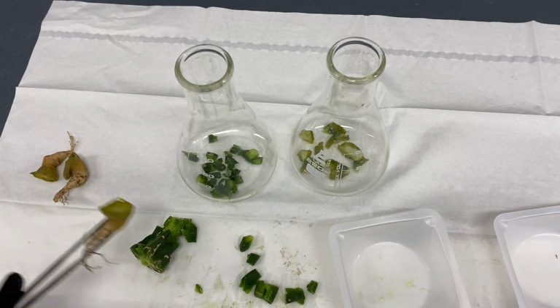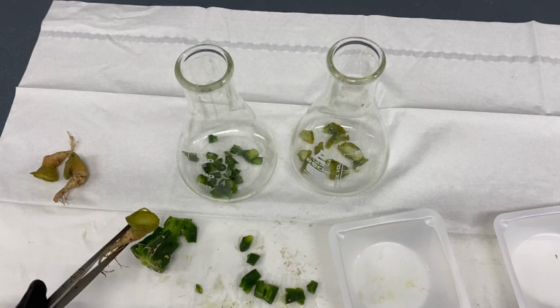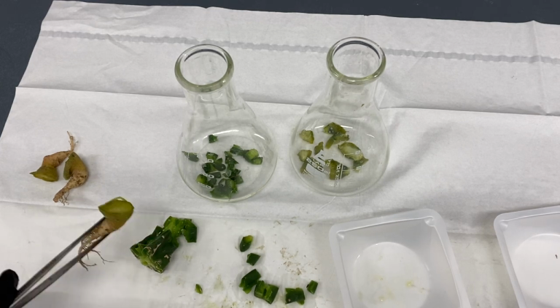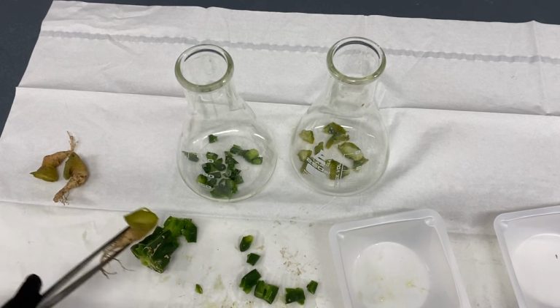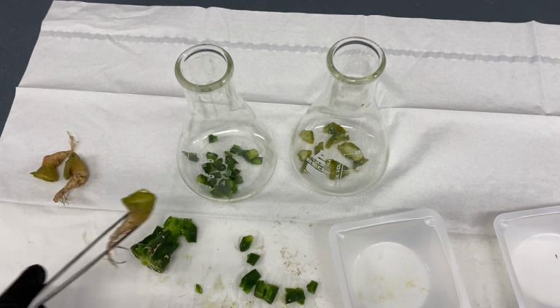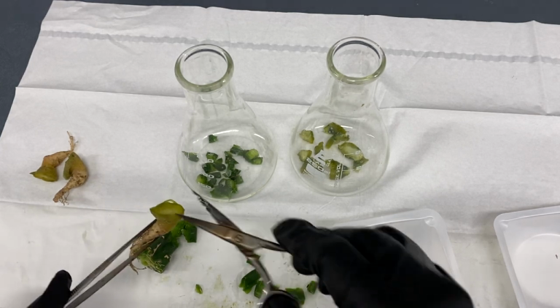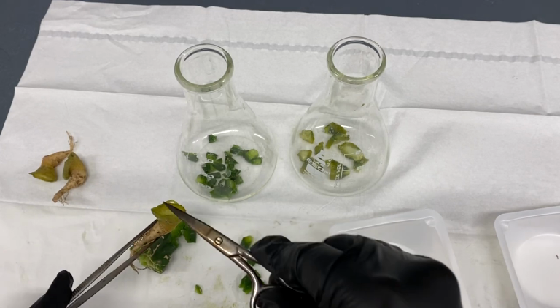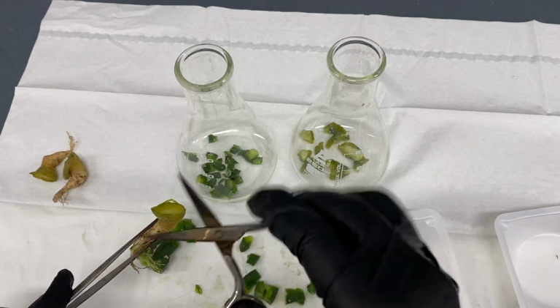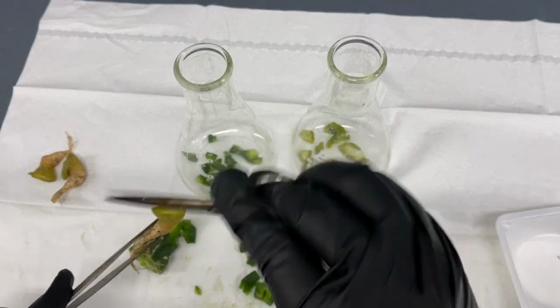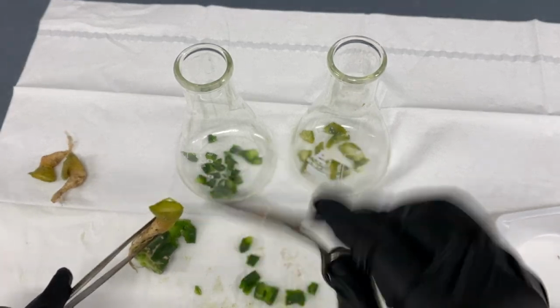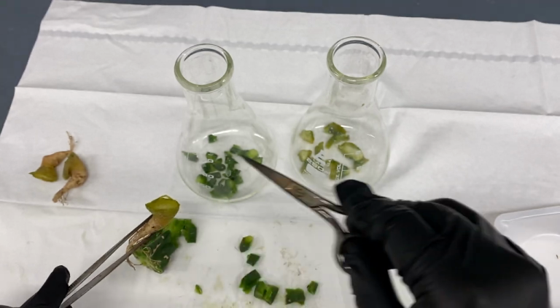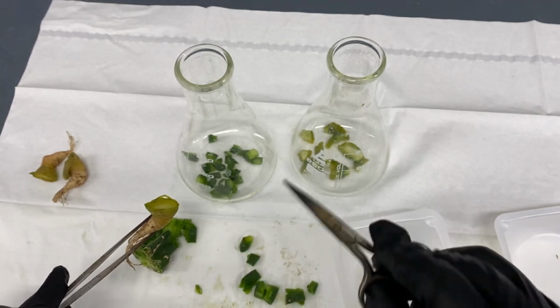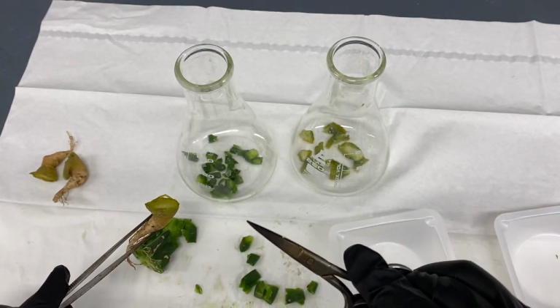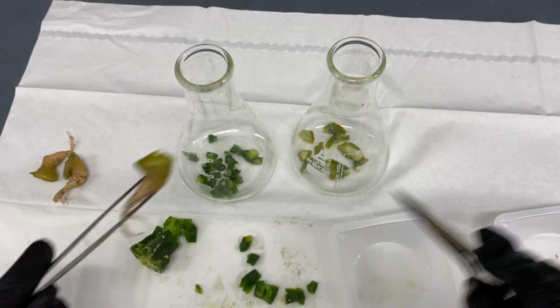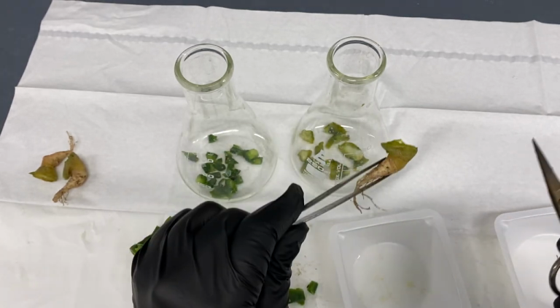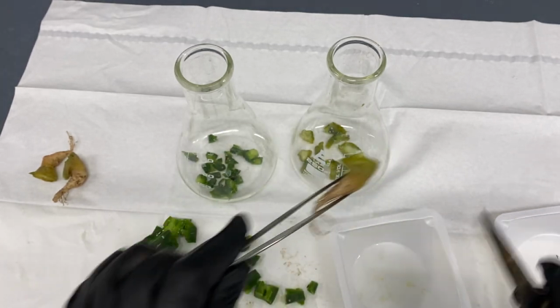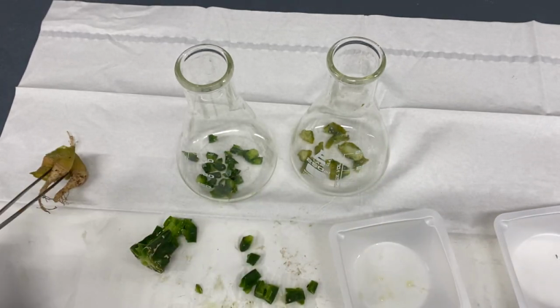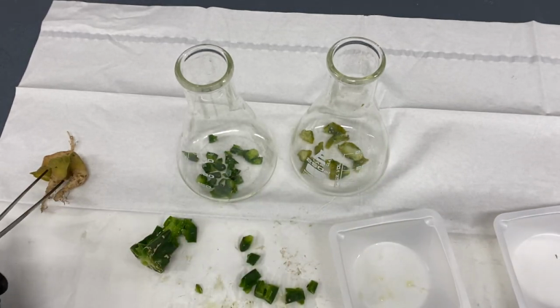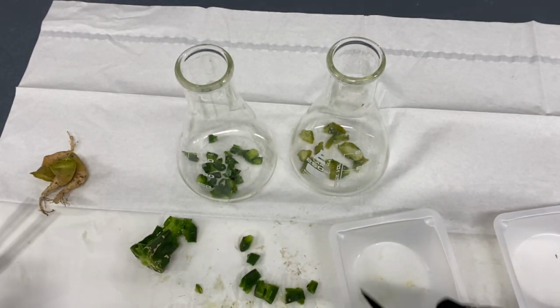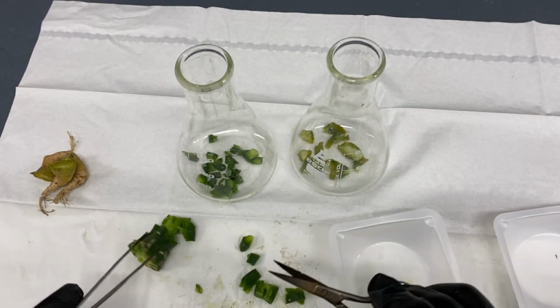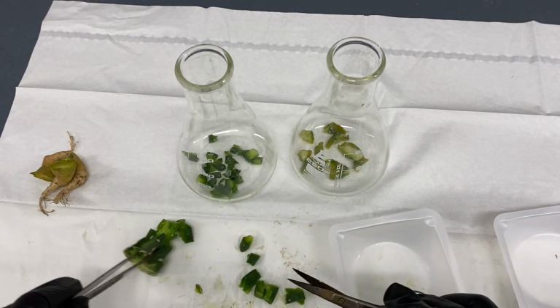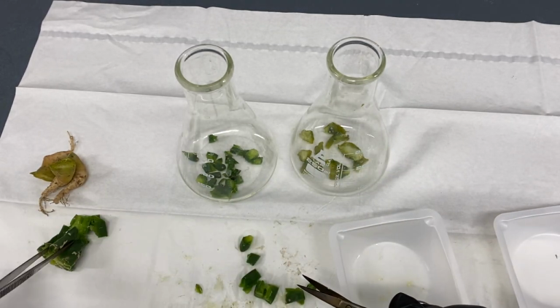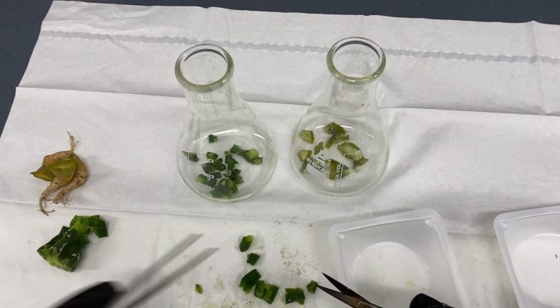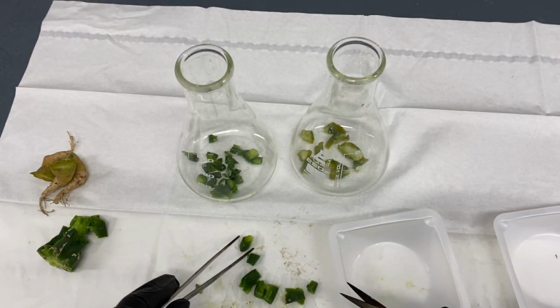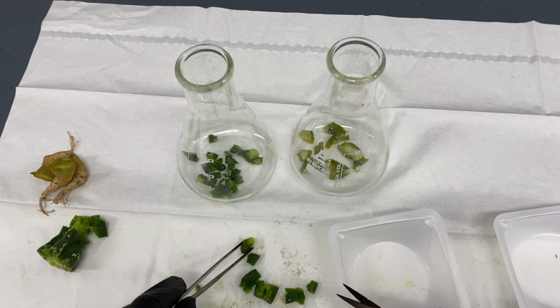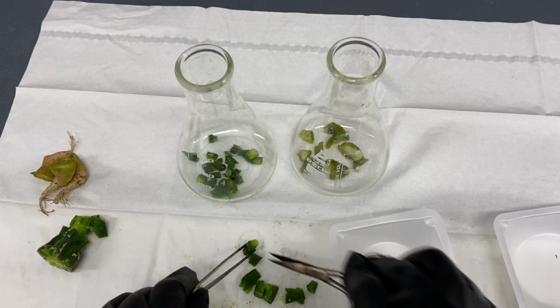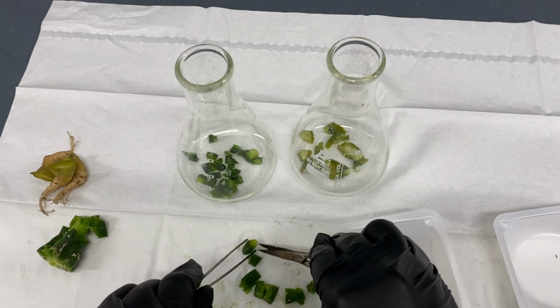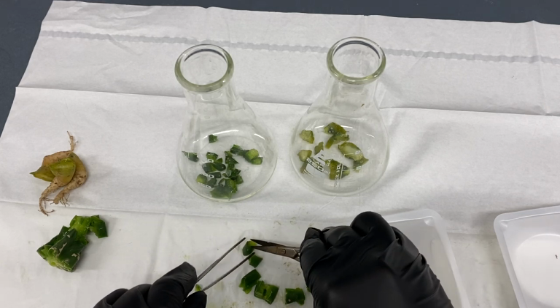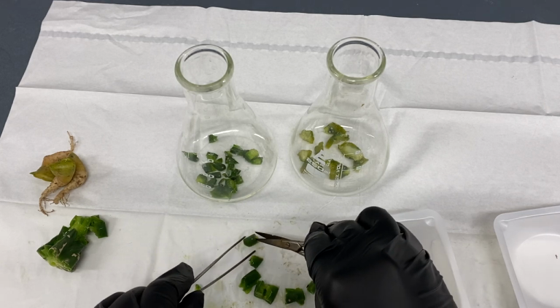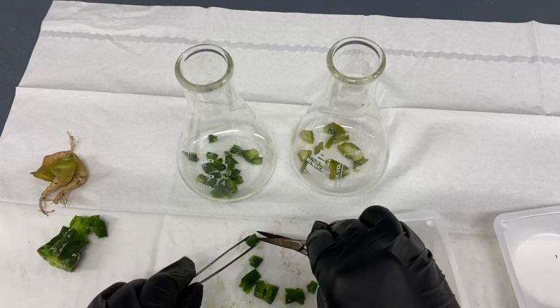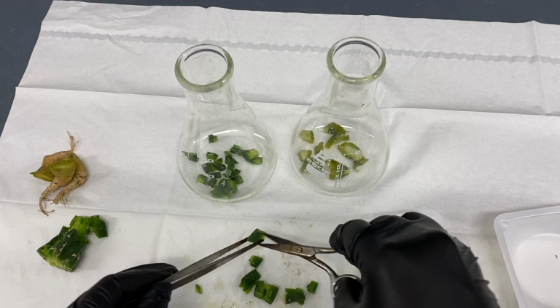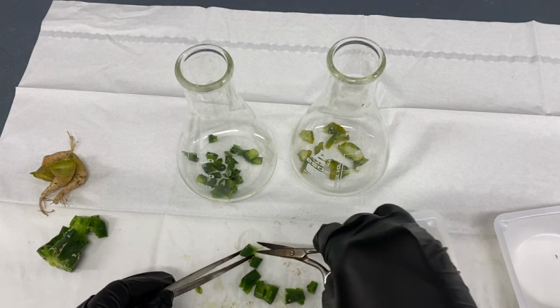That's how you process tissue for columnar cactus and for any type that has a tuft — an areocarpus would be the exact same way. You cut it off, separate all the tuft areas, and then put it inside the media.